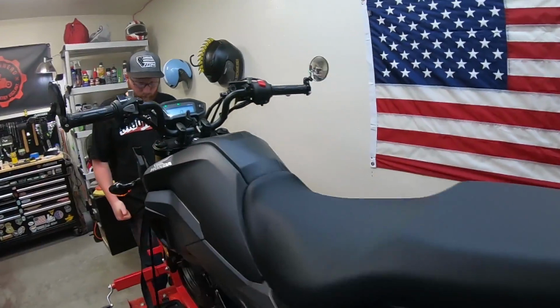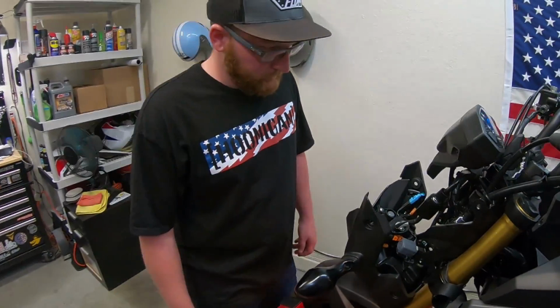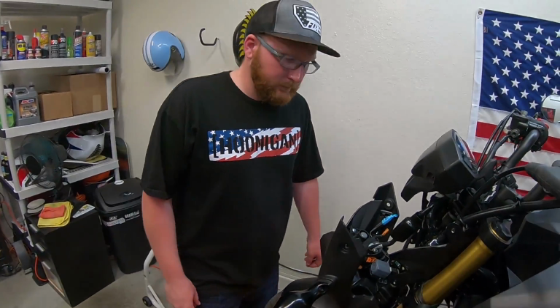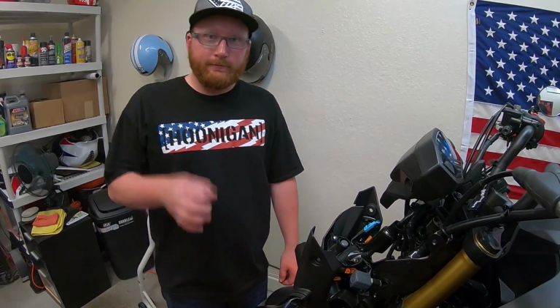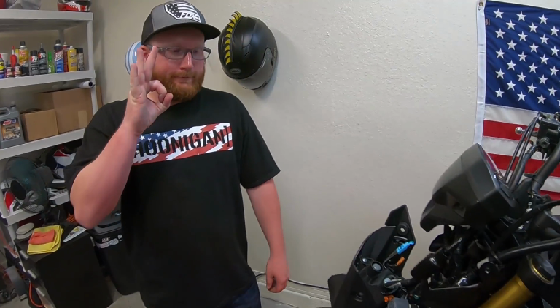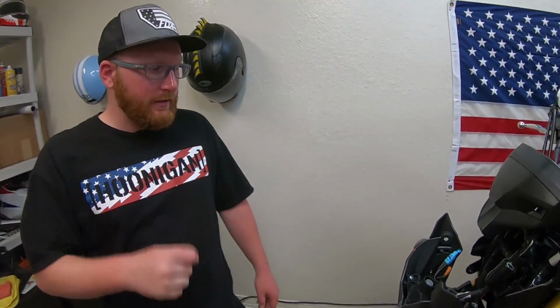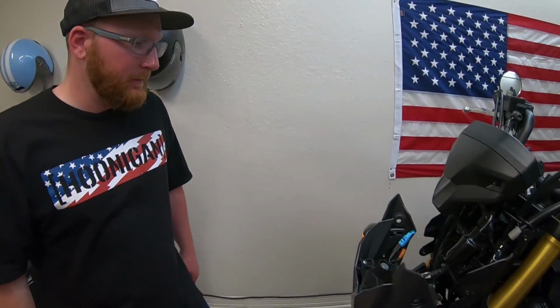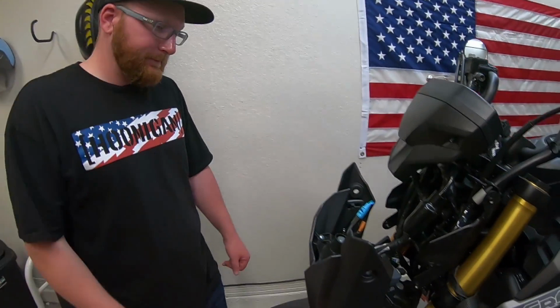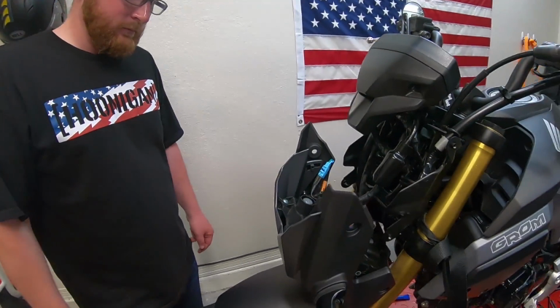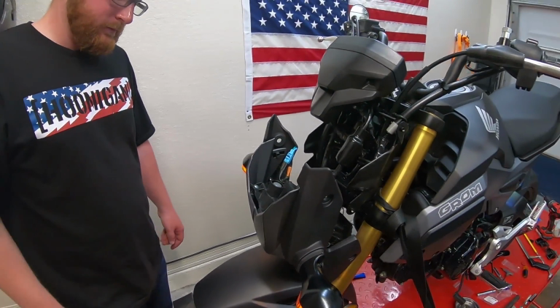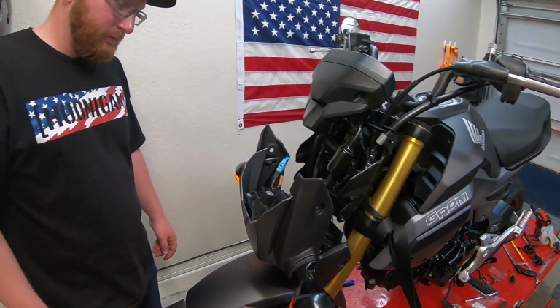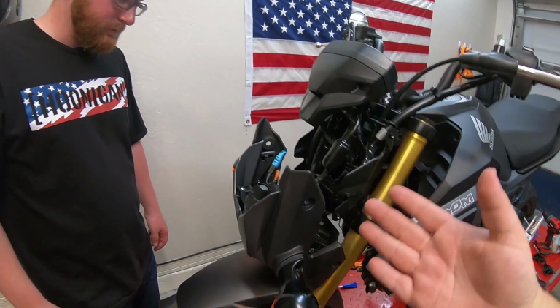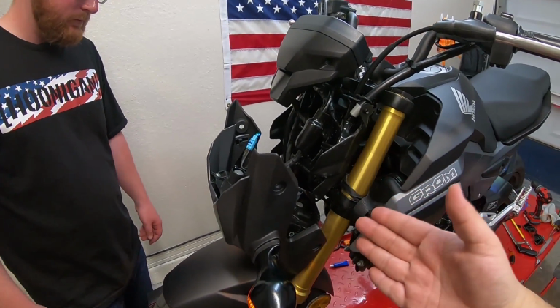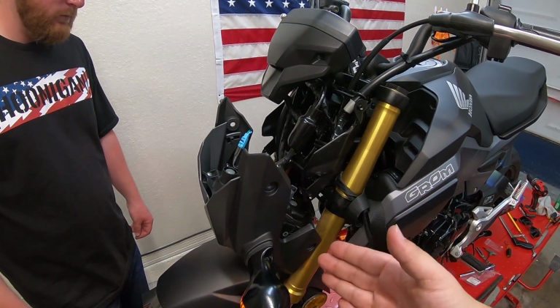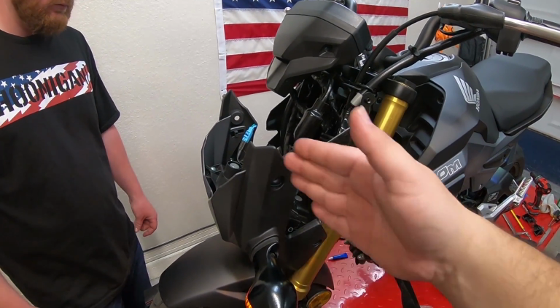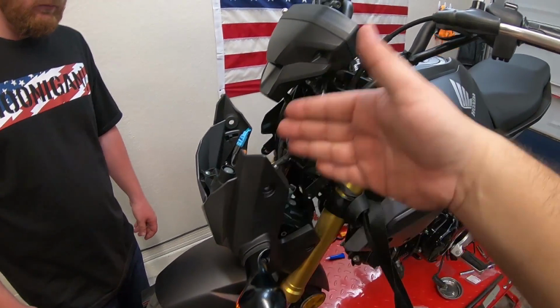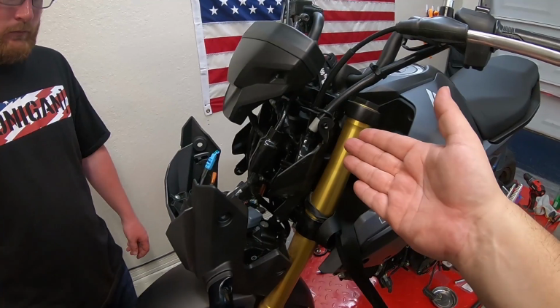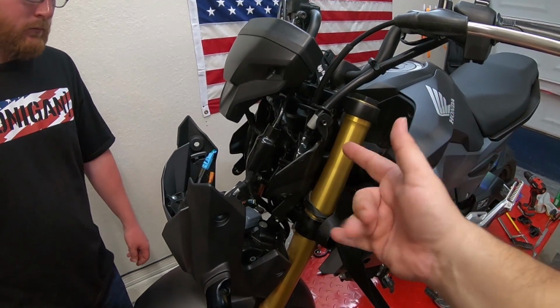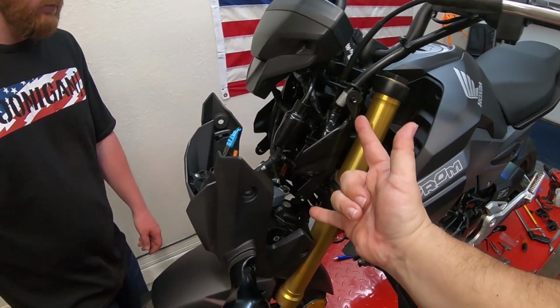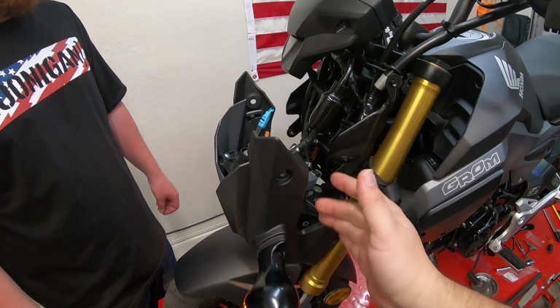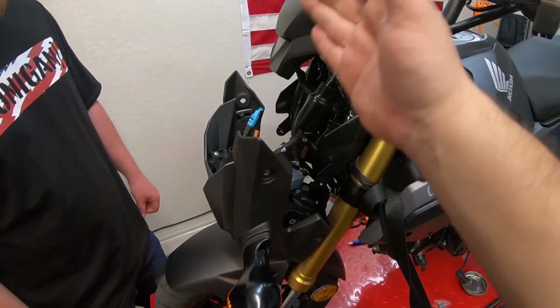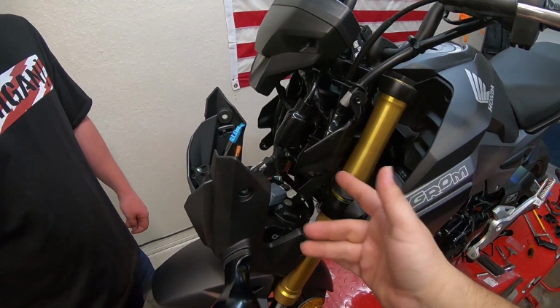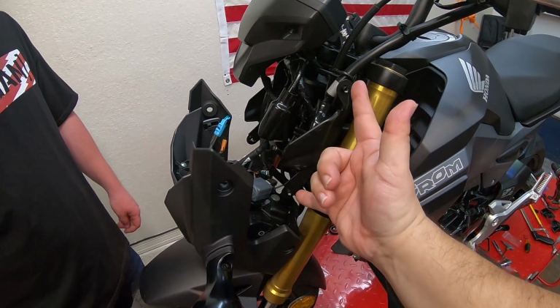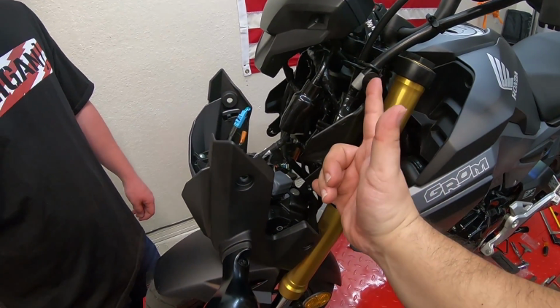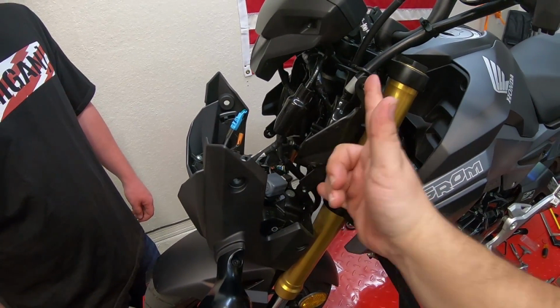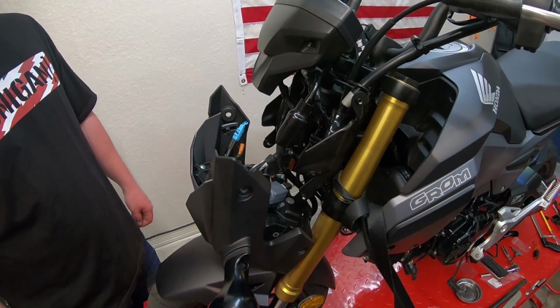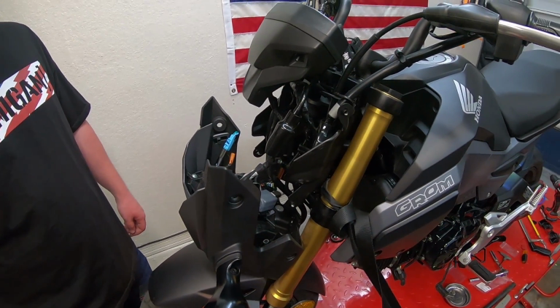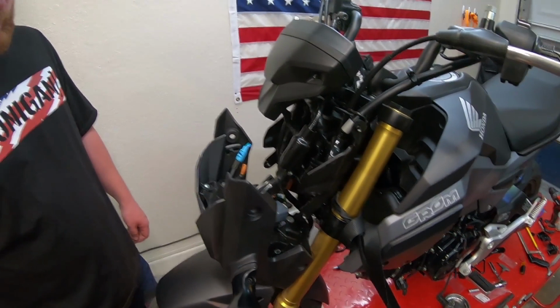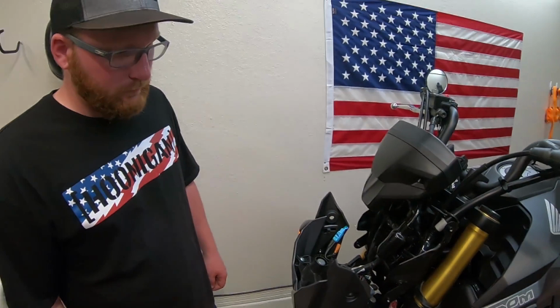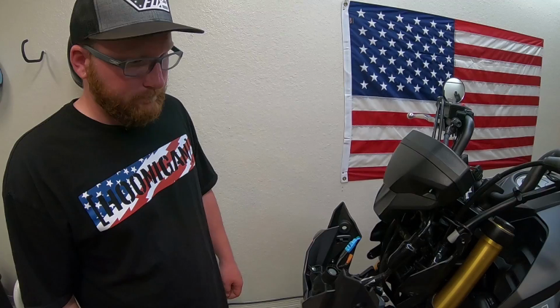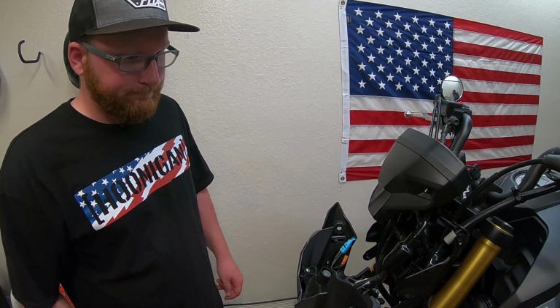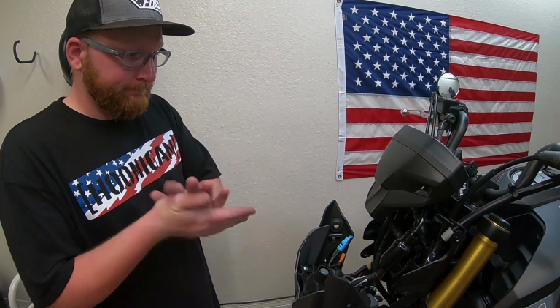How easy was that? Super, super easy. Basically reversing the install from here: place the back on, line everything back up, replace the bolts, and that is it. Easy stuff.